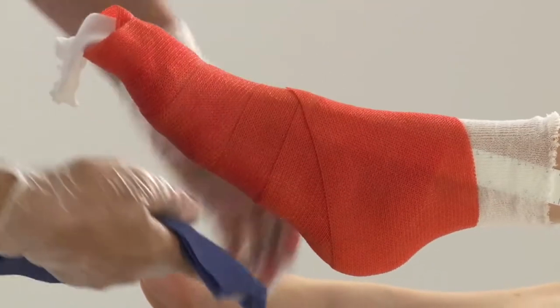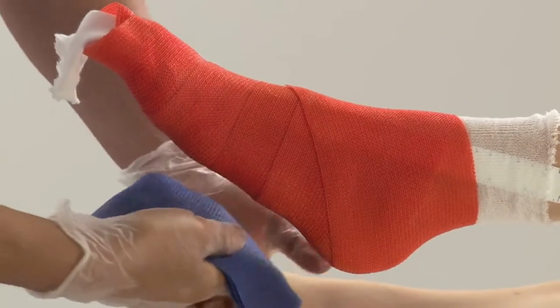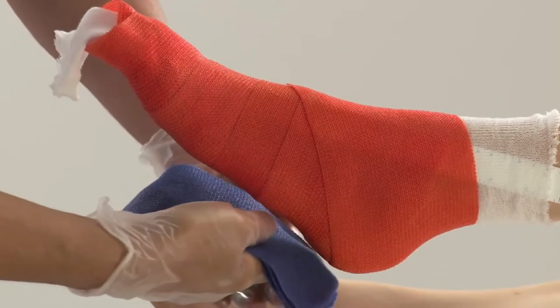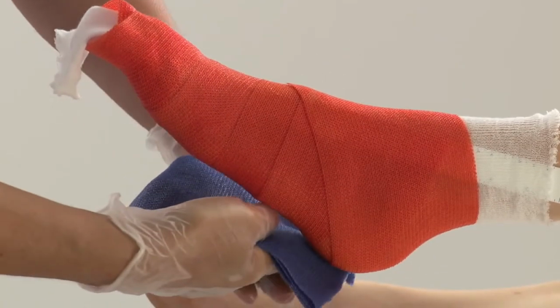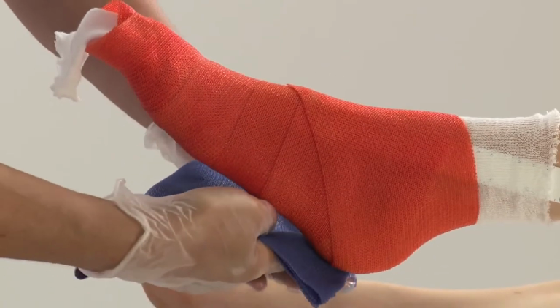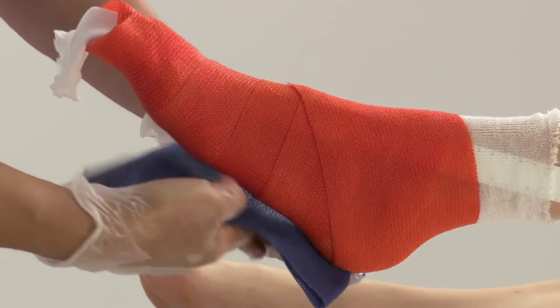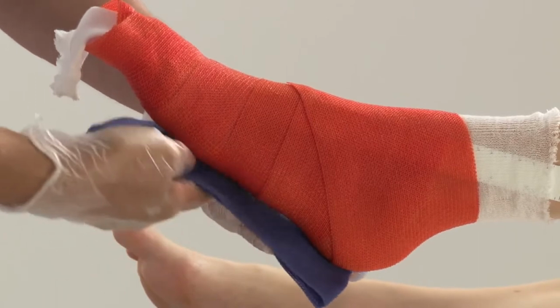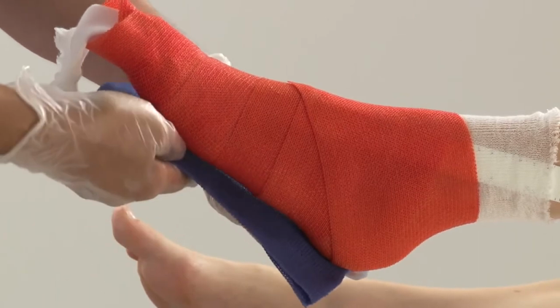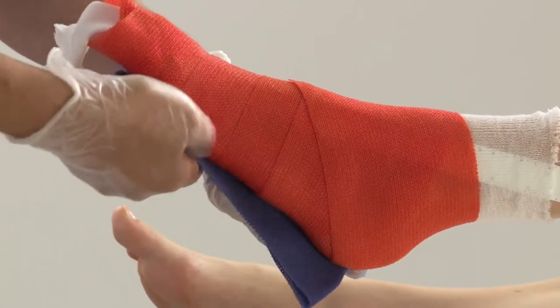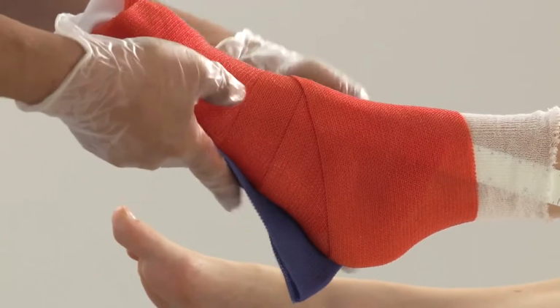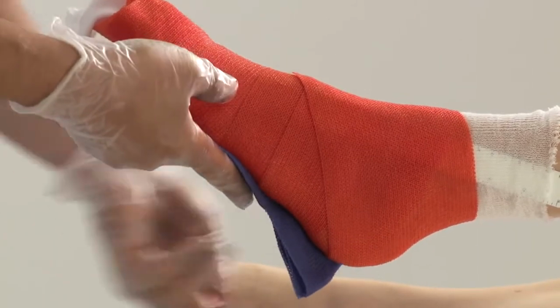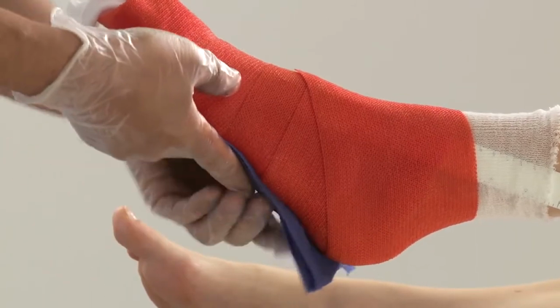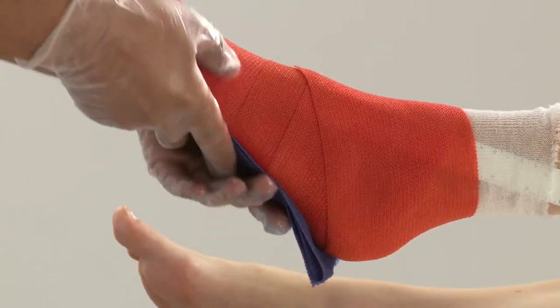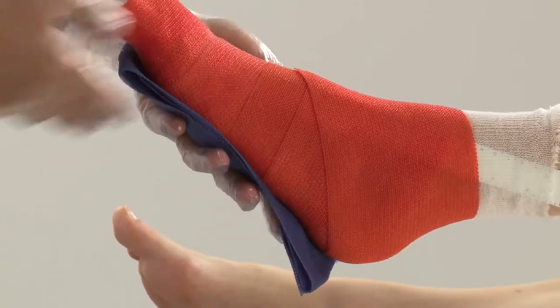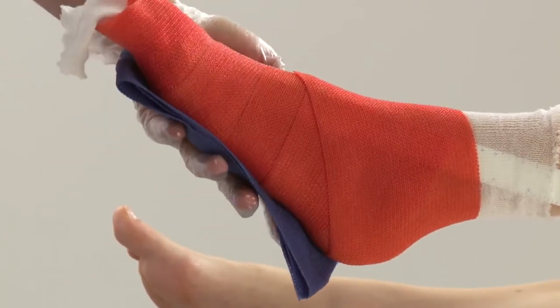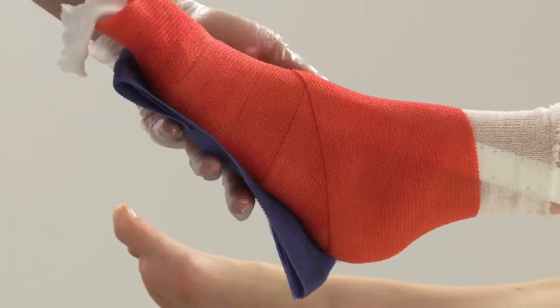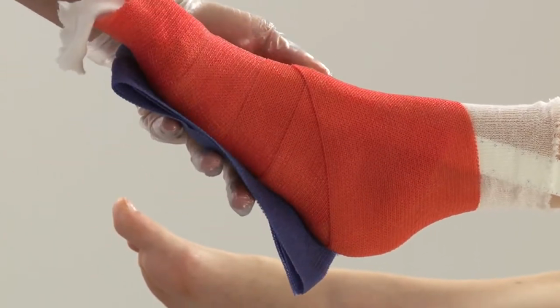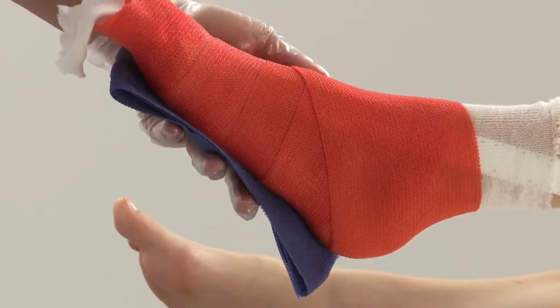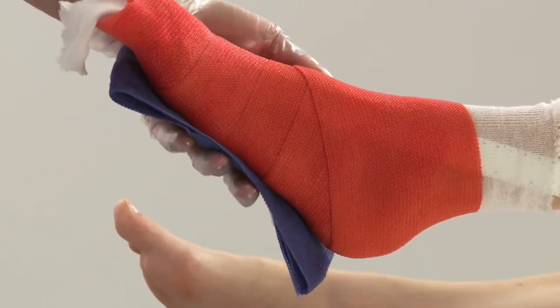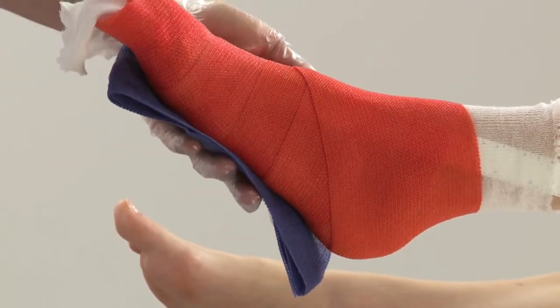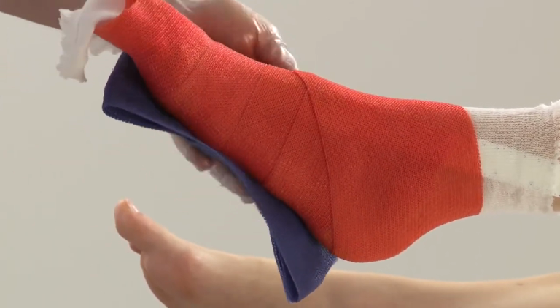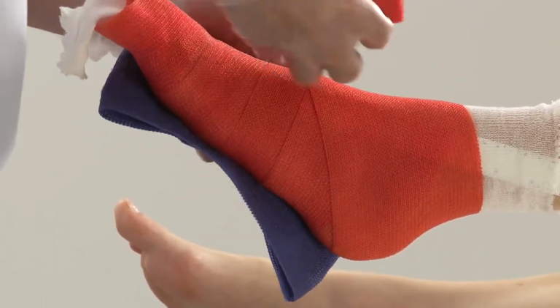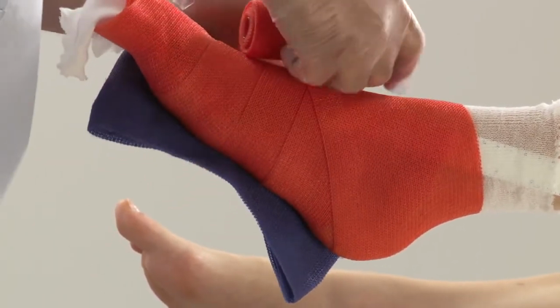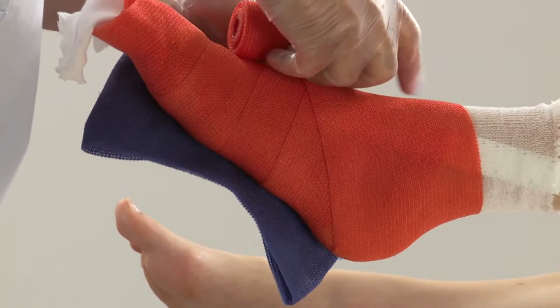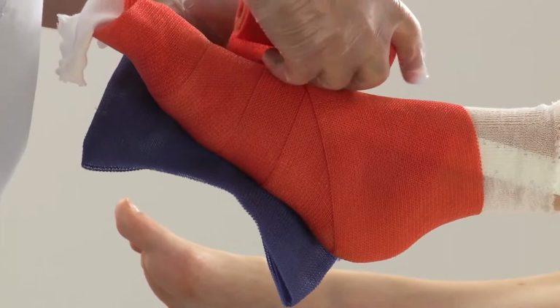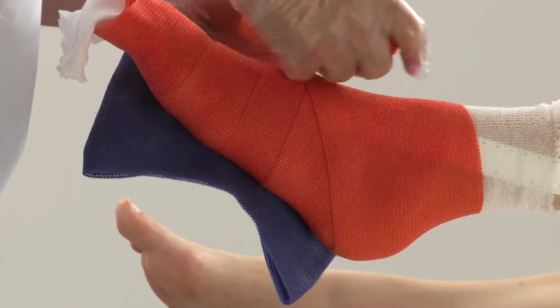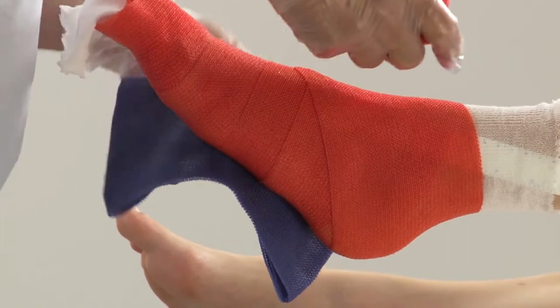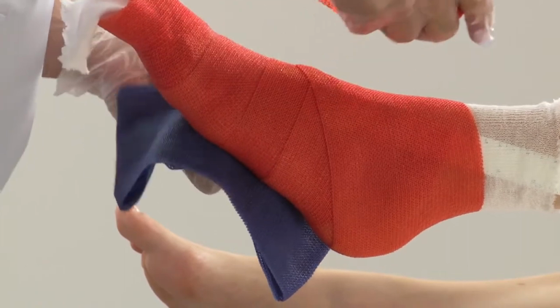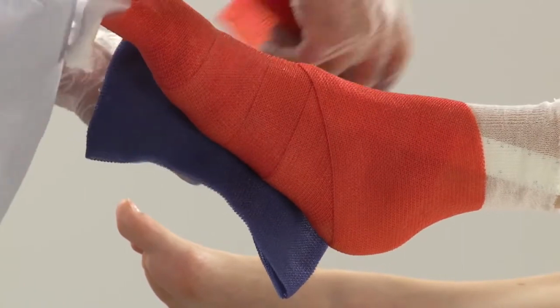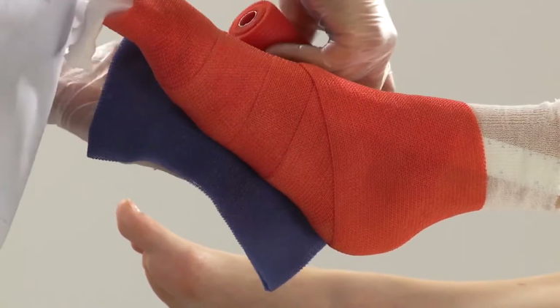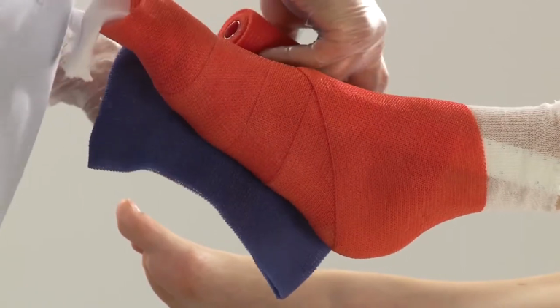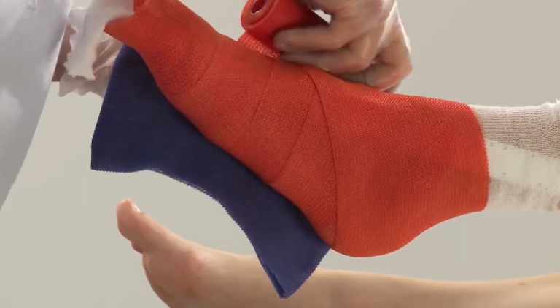Place the activated reinforcement strip under the foot and lock it down with a second roll of synthetic cast tape, applying it as before.